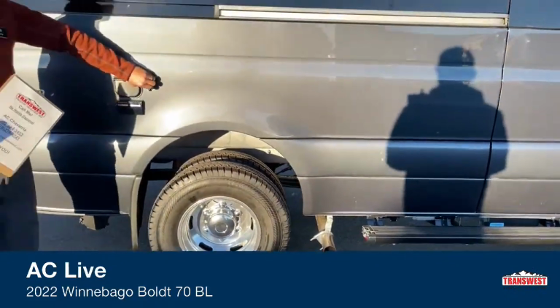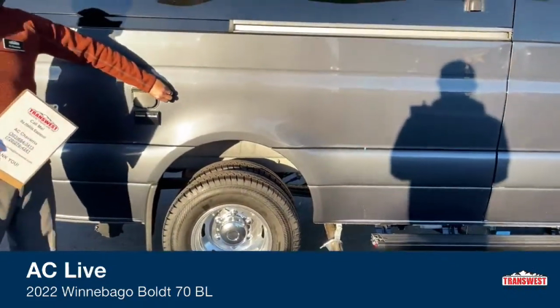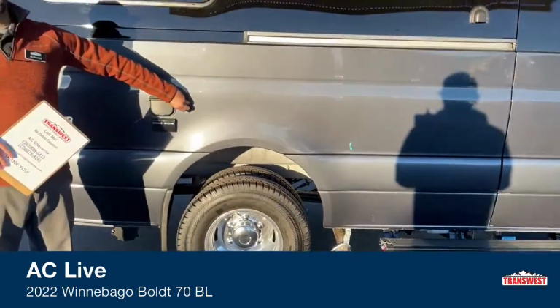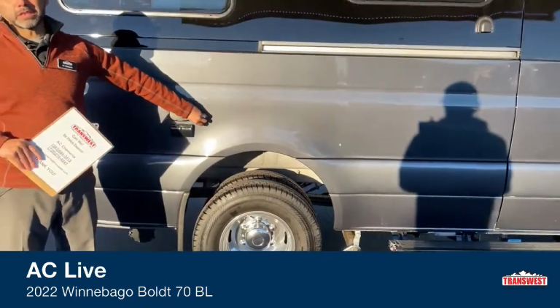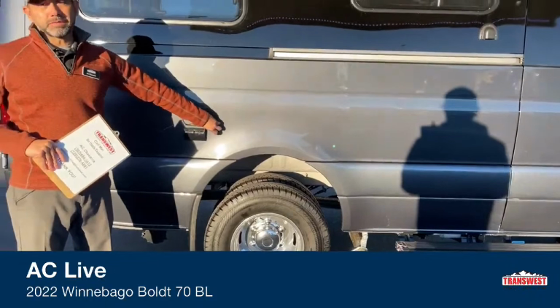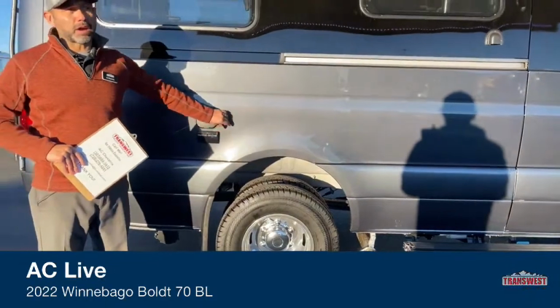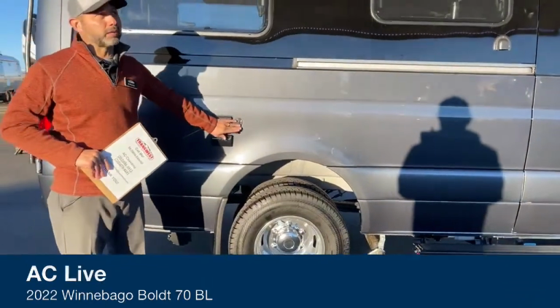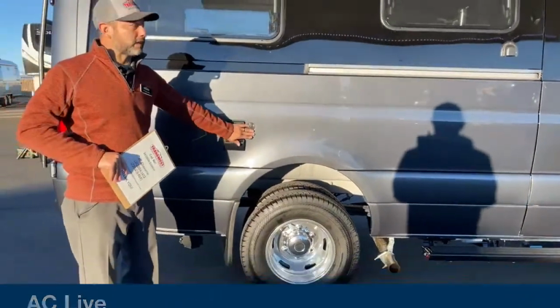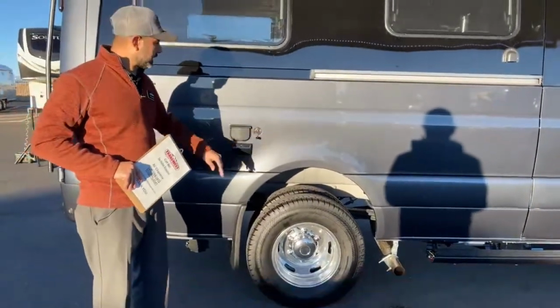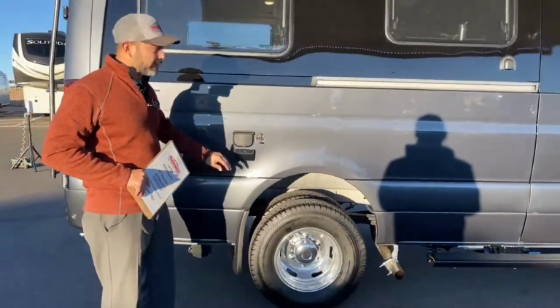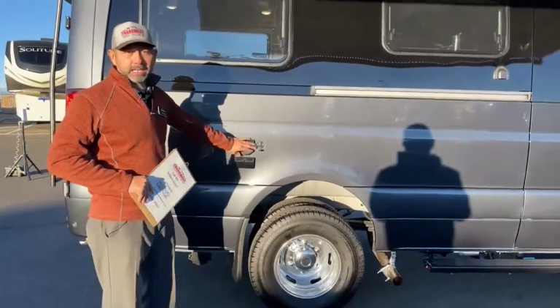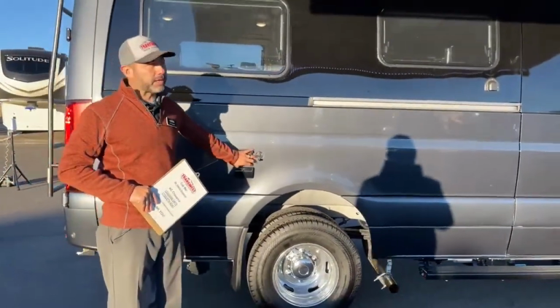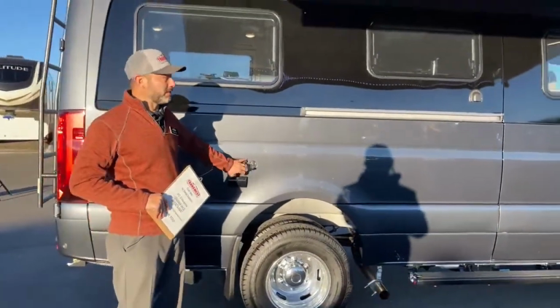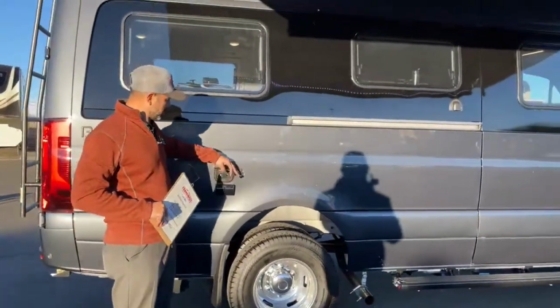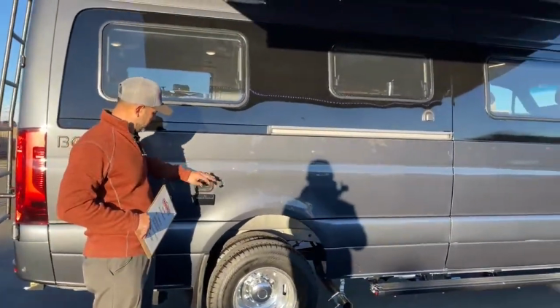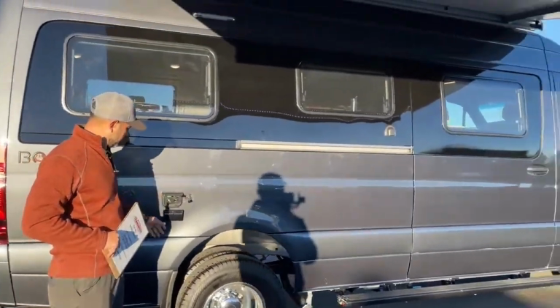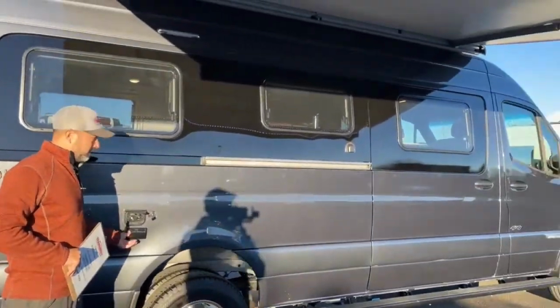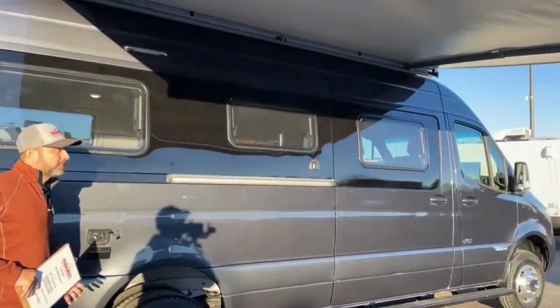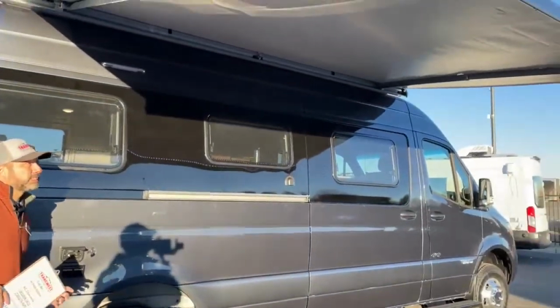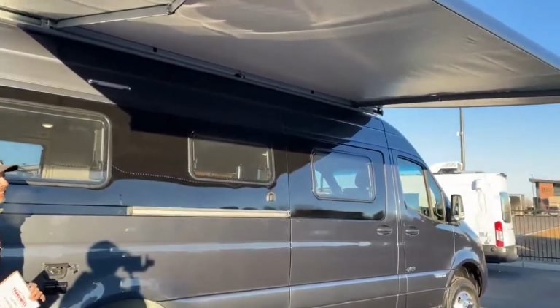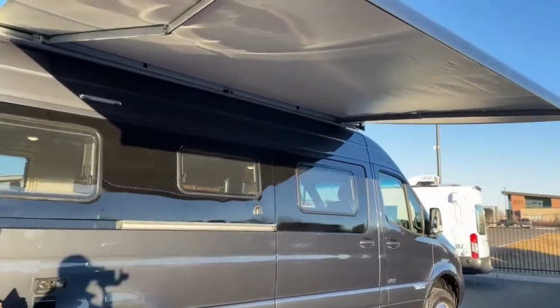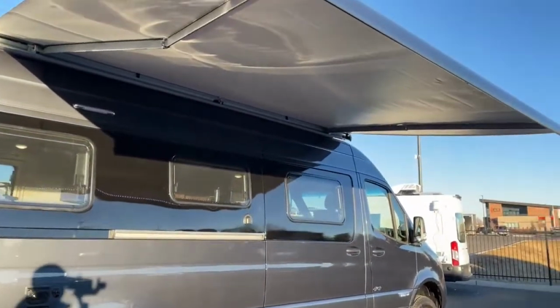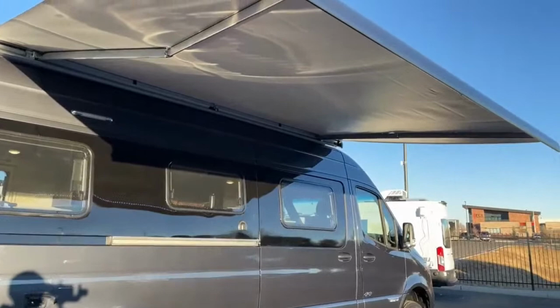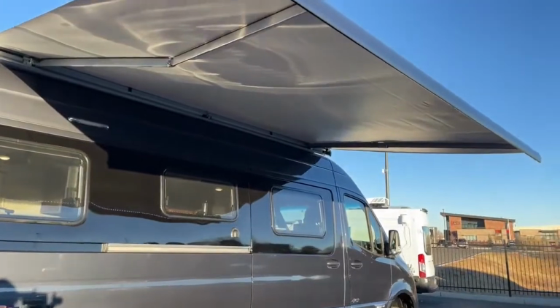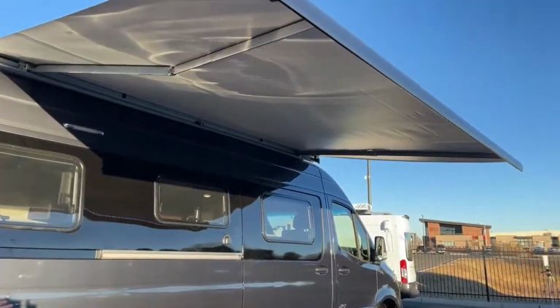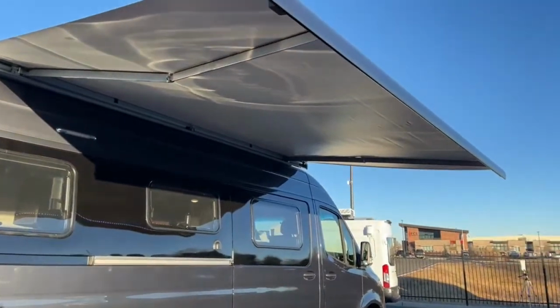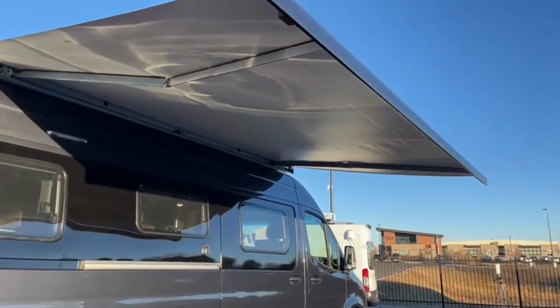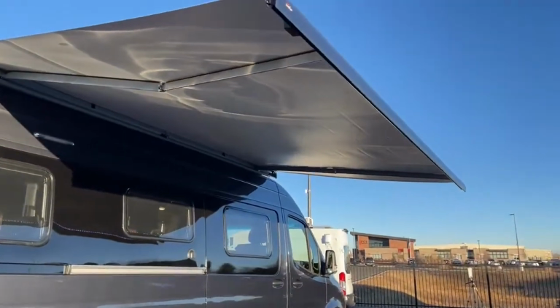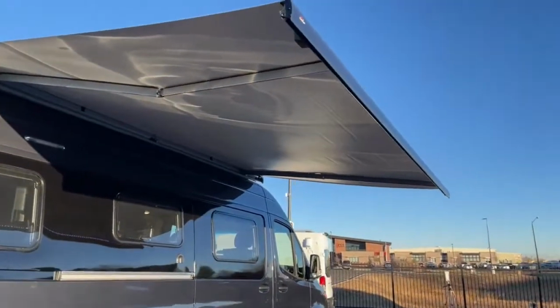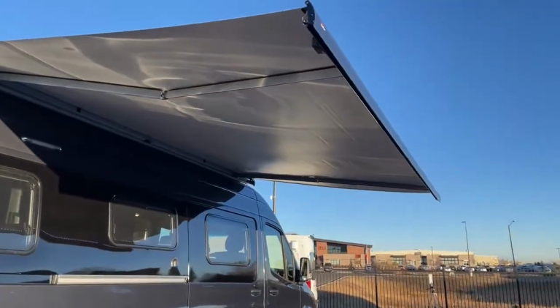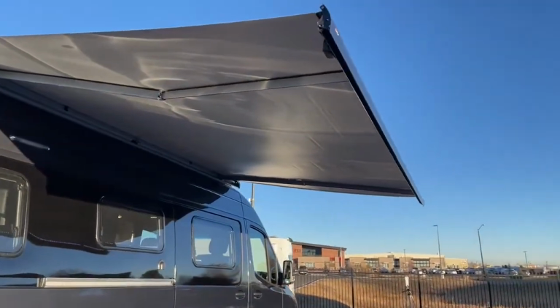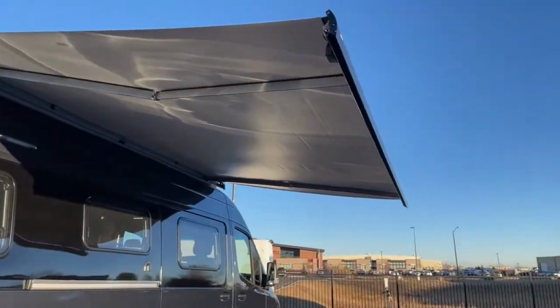We've got our 13-foot awning with LED lights up right now, providing plenty of coverage from those sunny days.